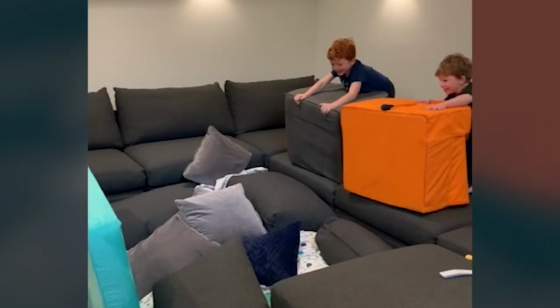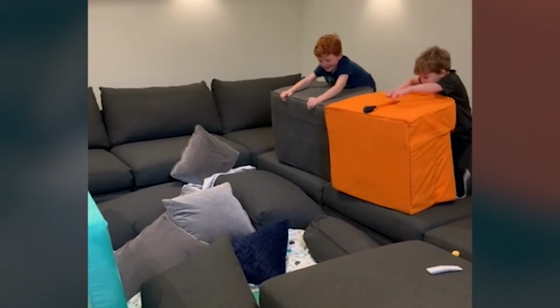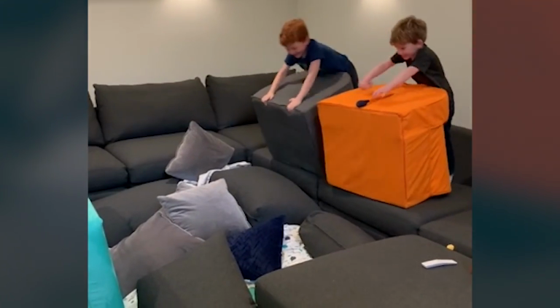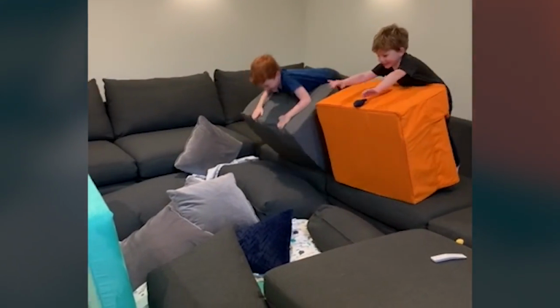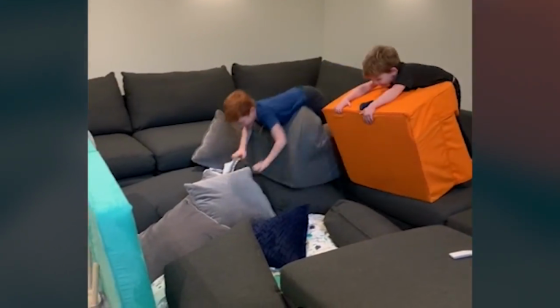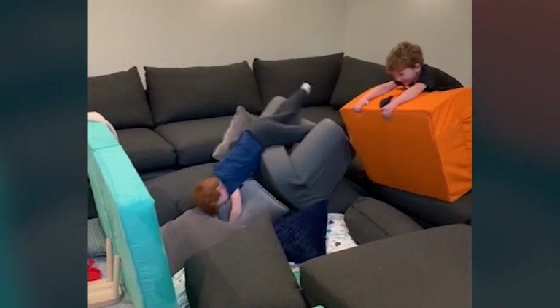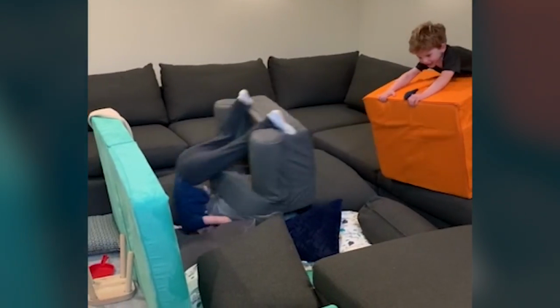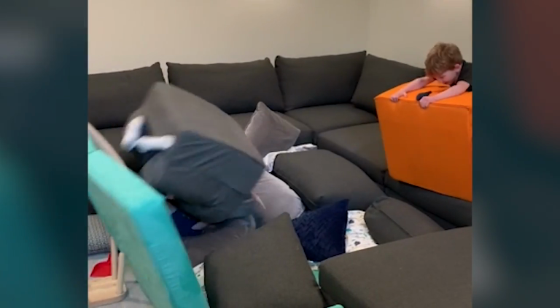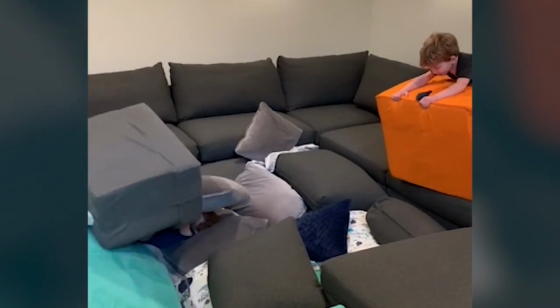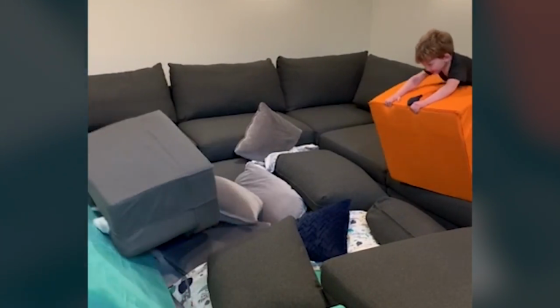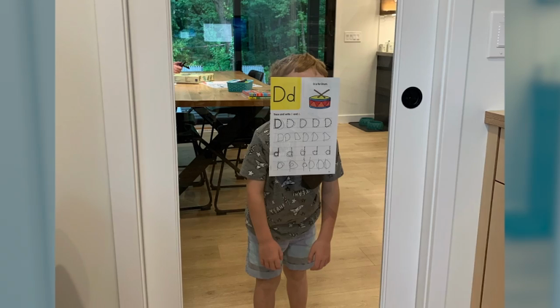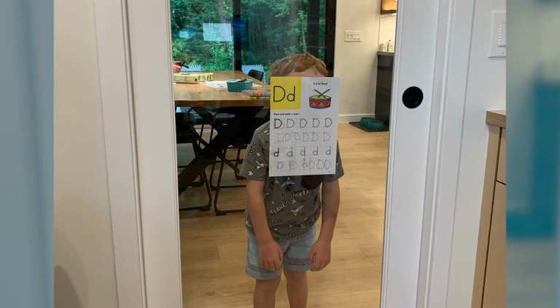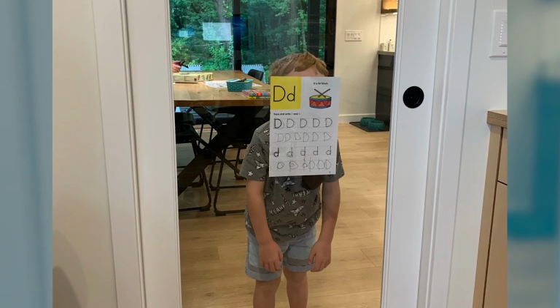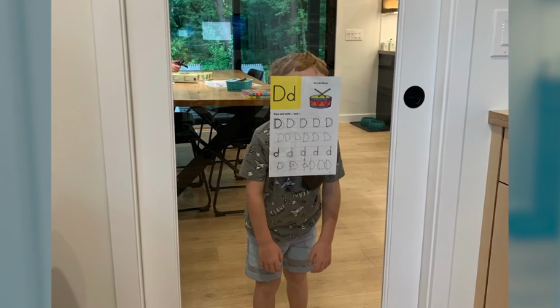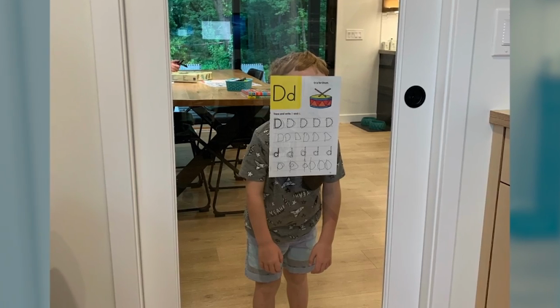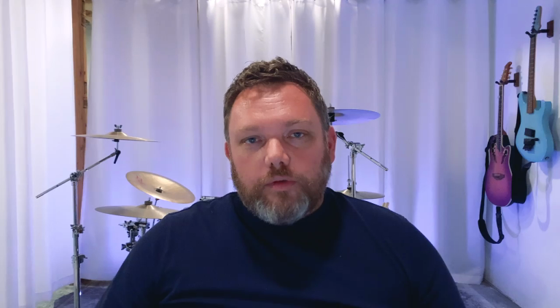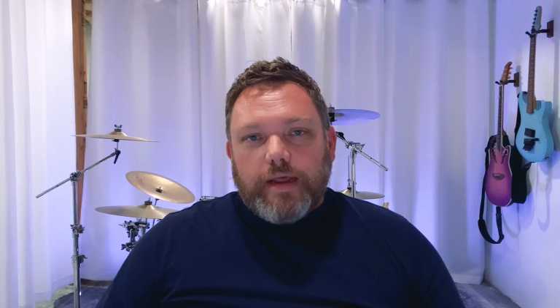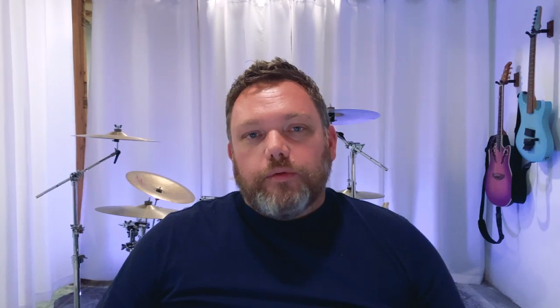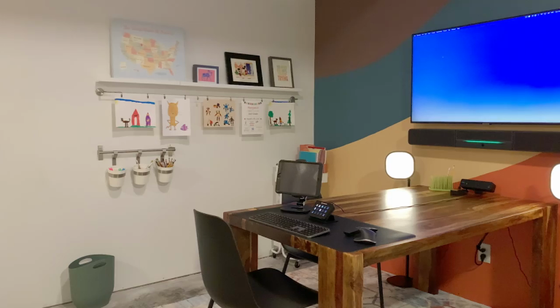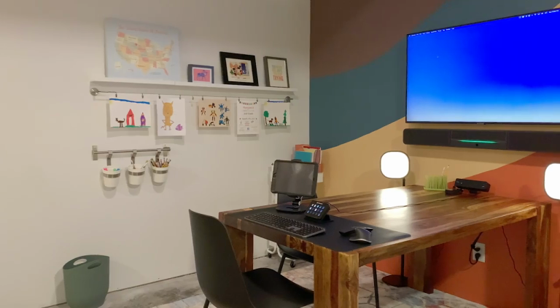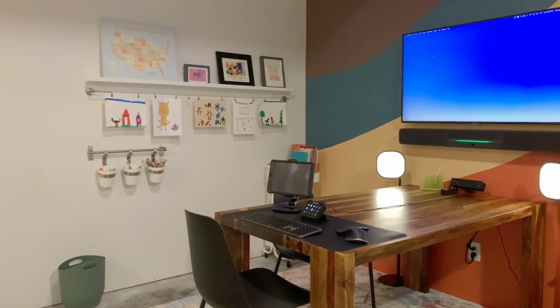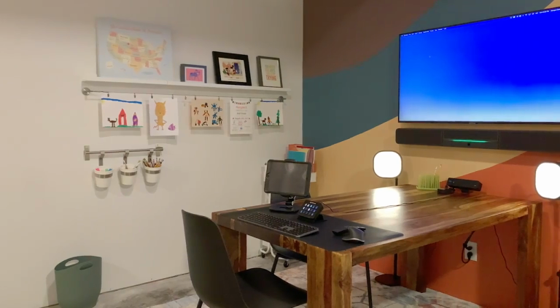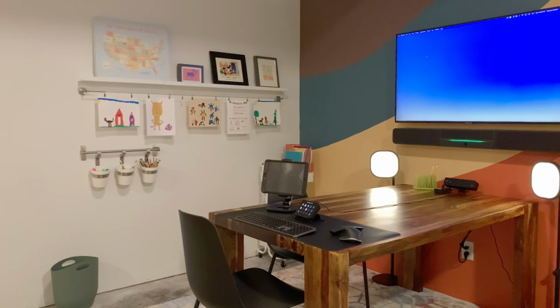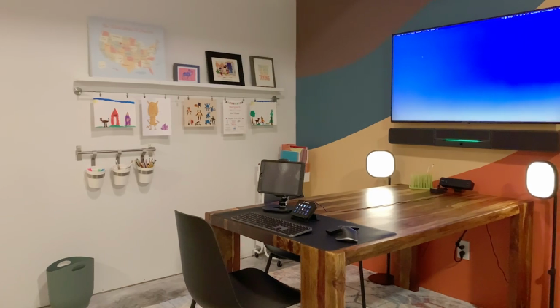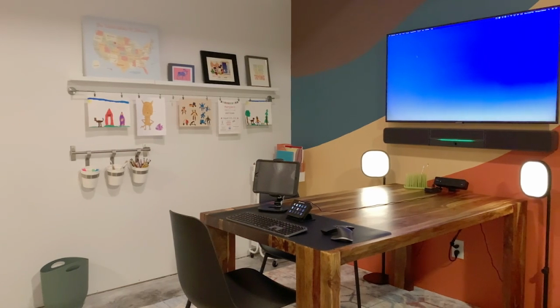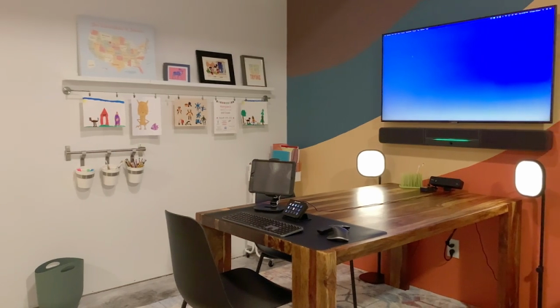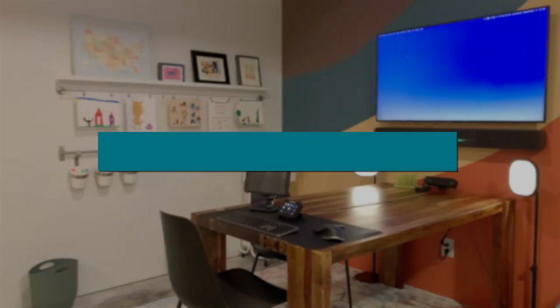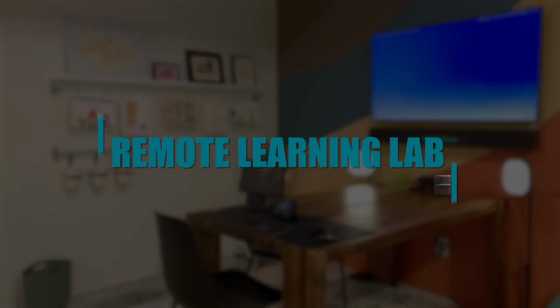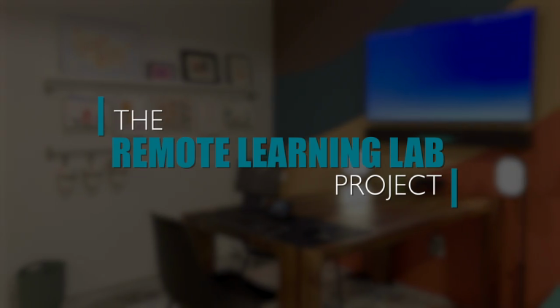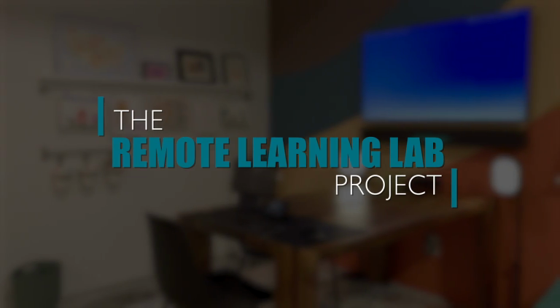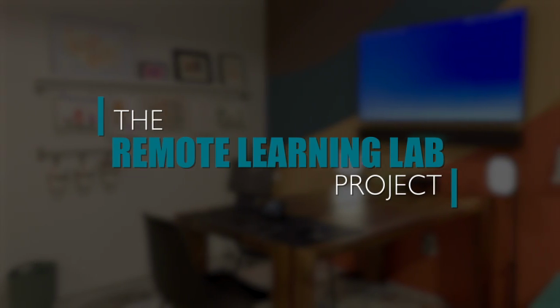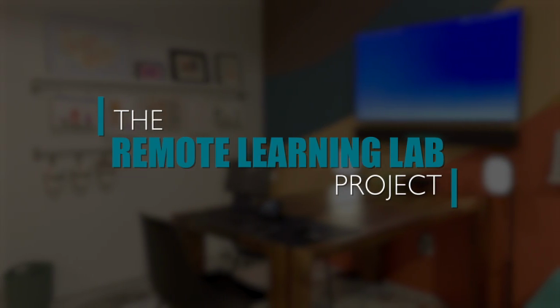When we realized COVID-19 wasn't going anywhere and we were going to be in this for a while, we thought about how we could do this better, and here's what we've come up with. This is the Remote Learning Lab project.